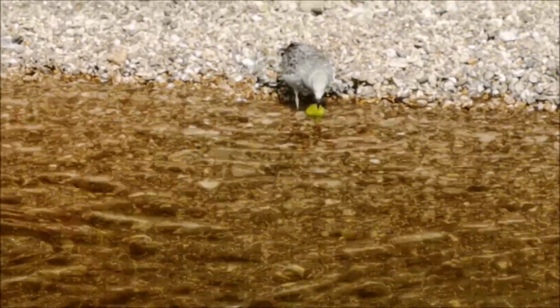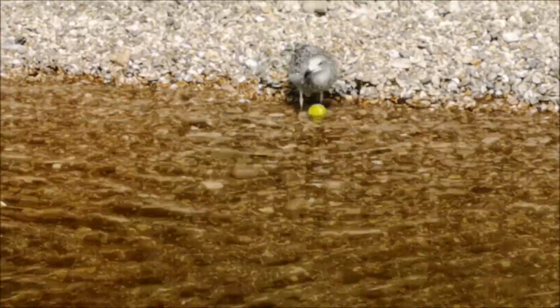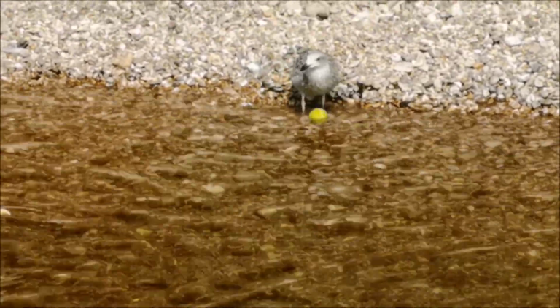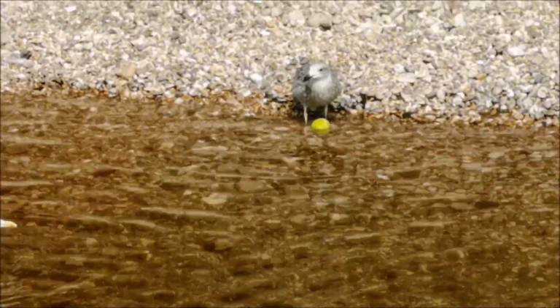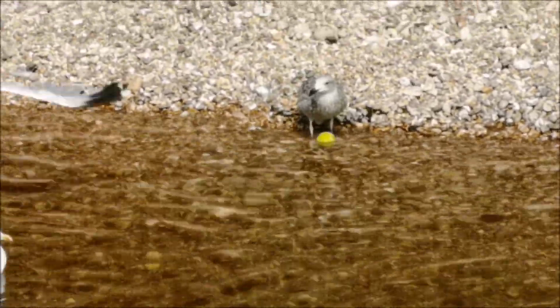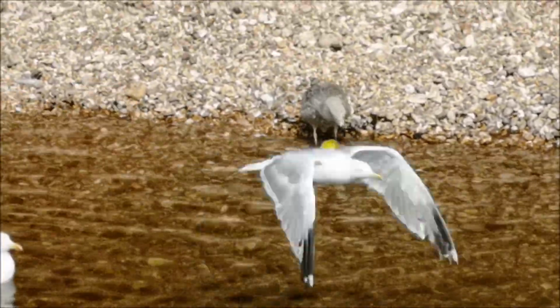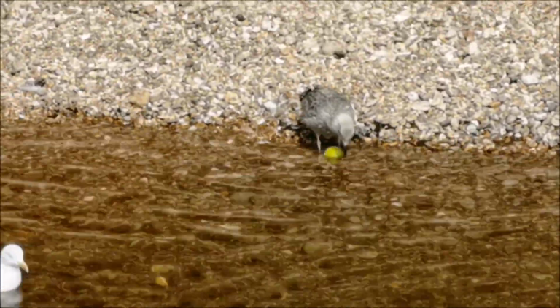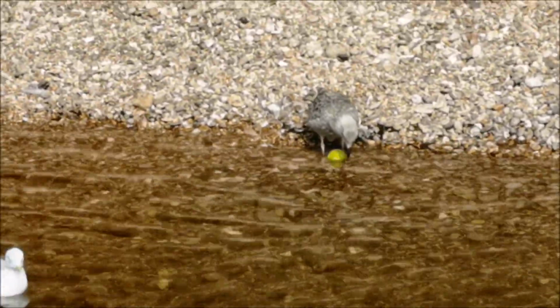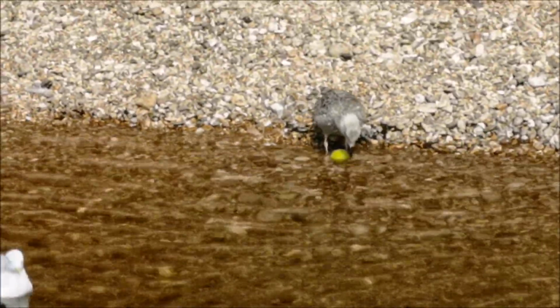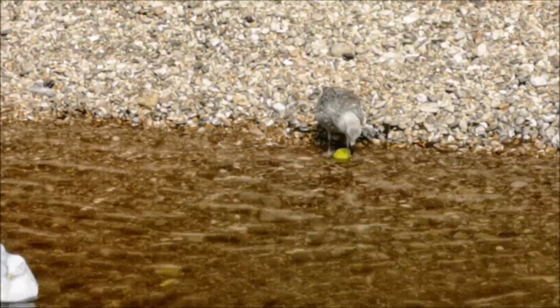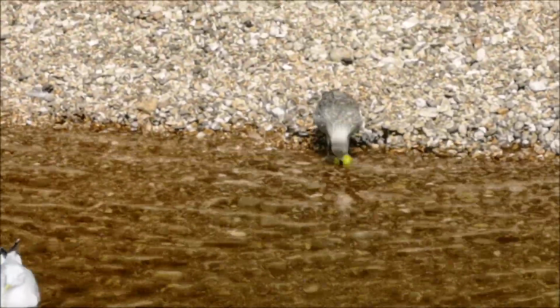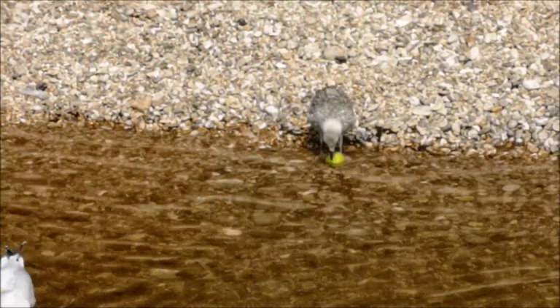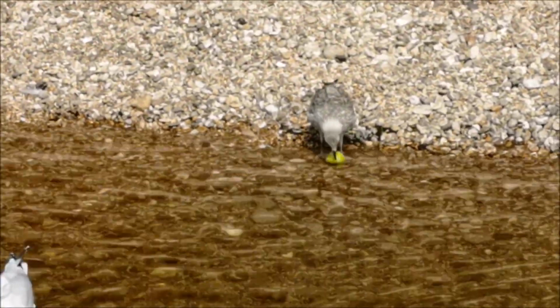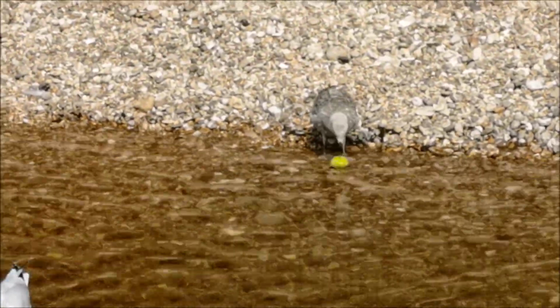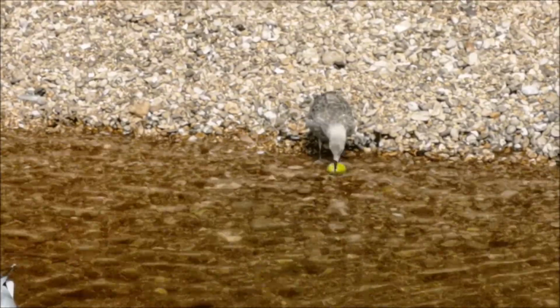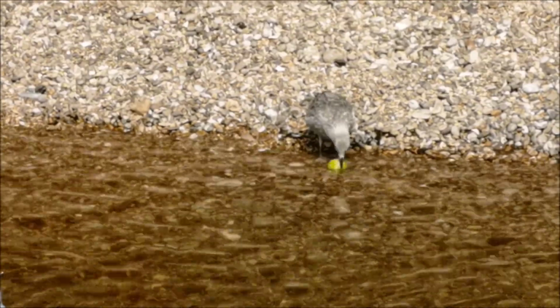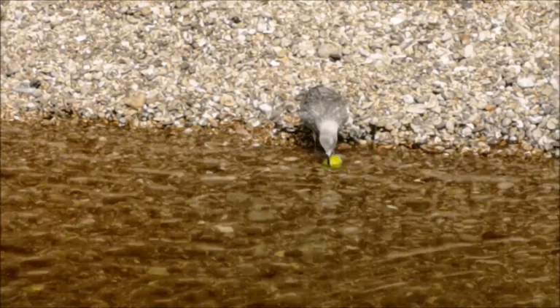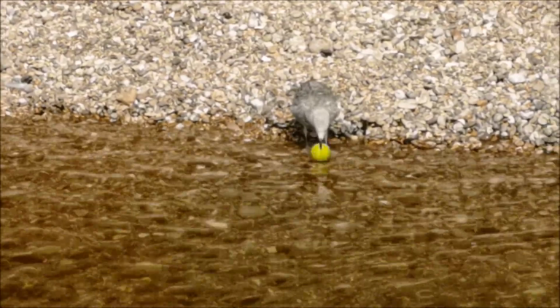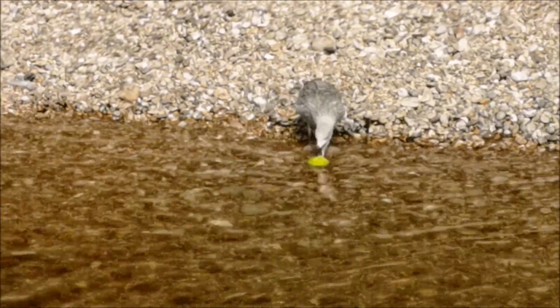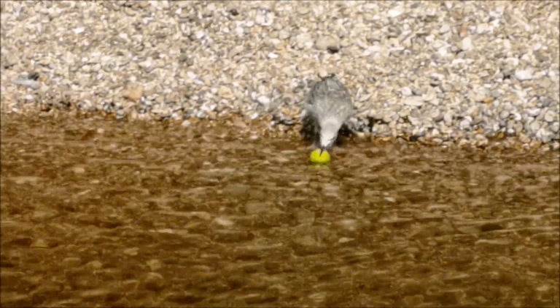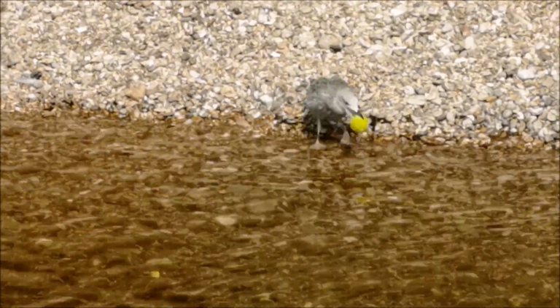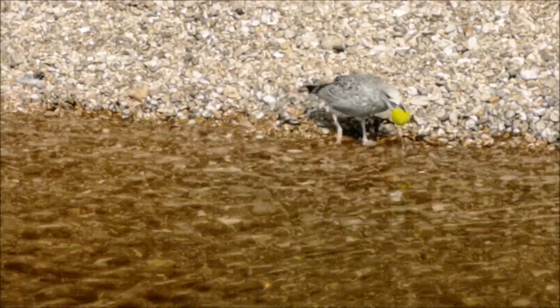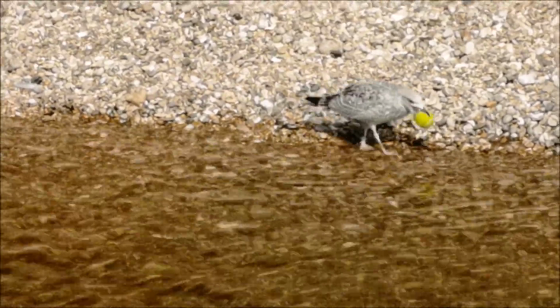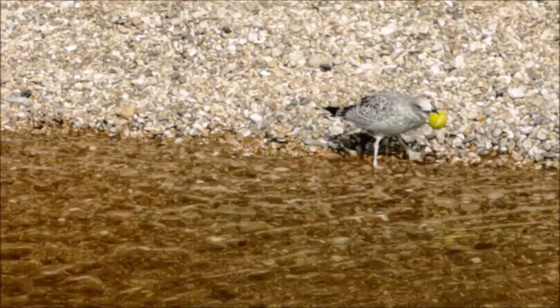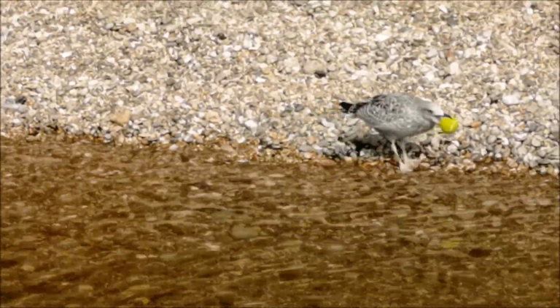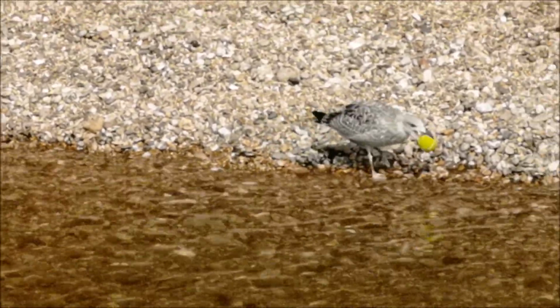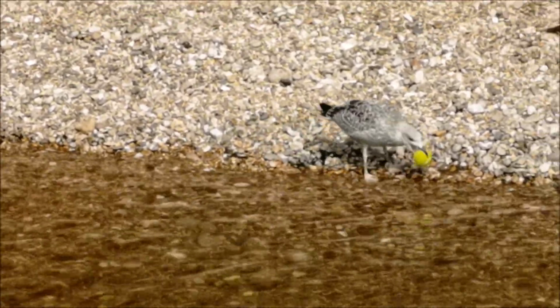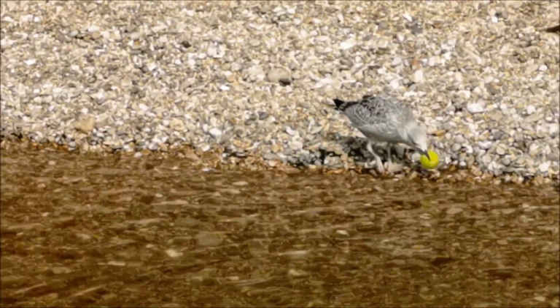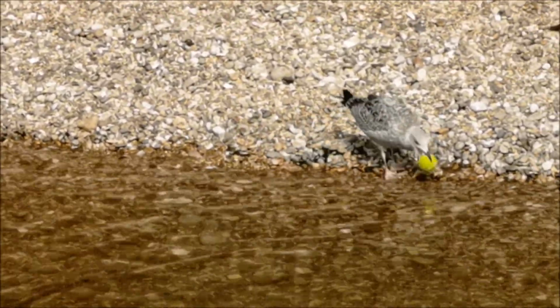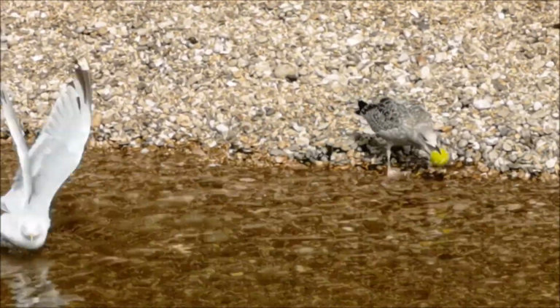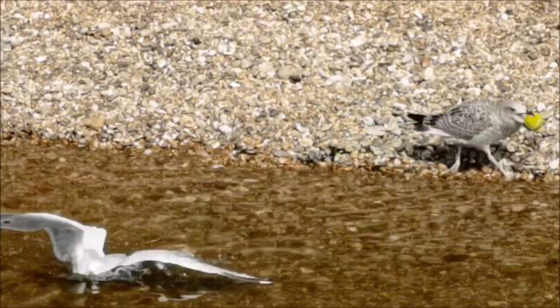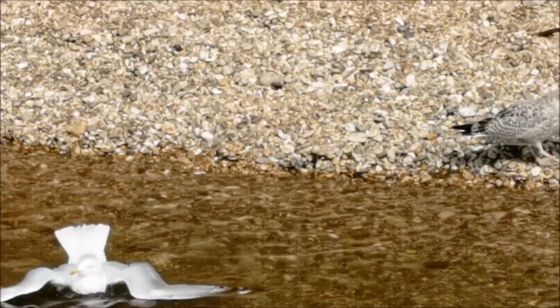Anybody want to play catch? Come on, let's have a game. I've got it. I've got the ball.